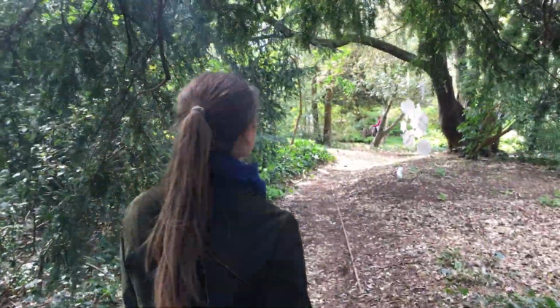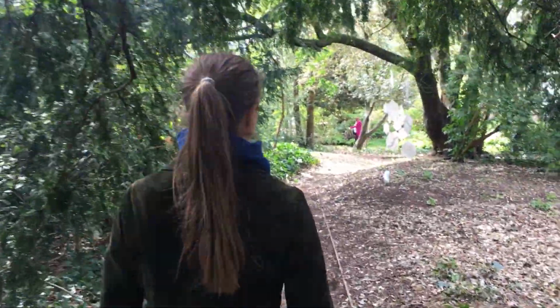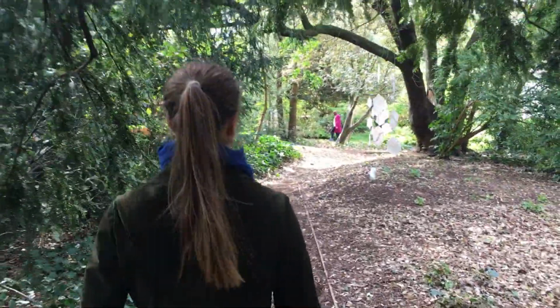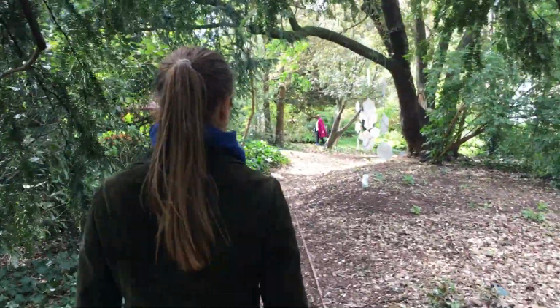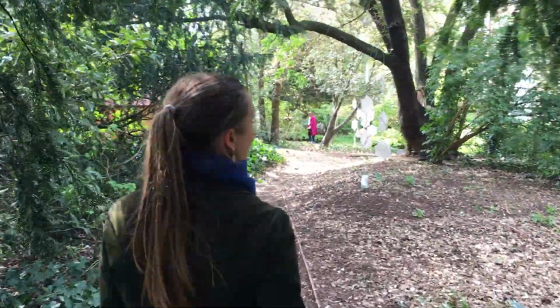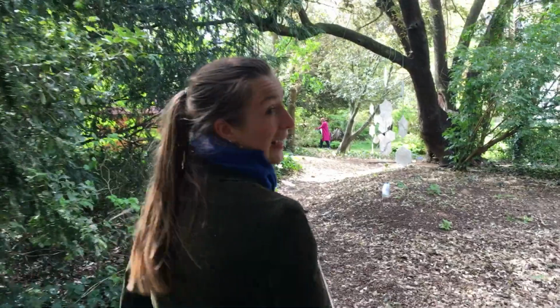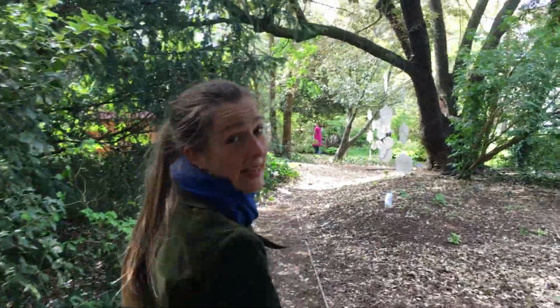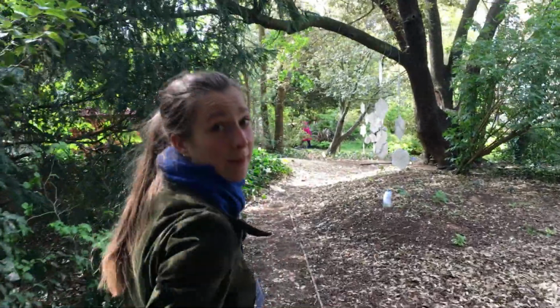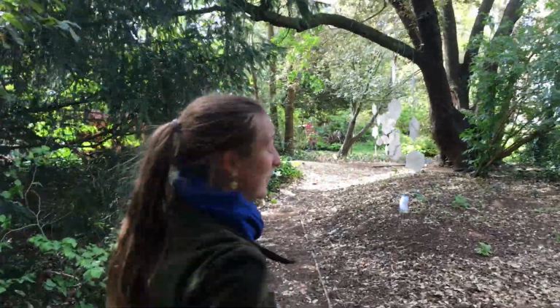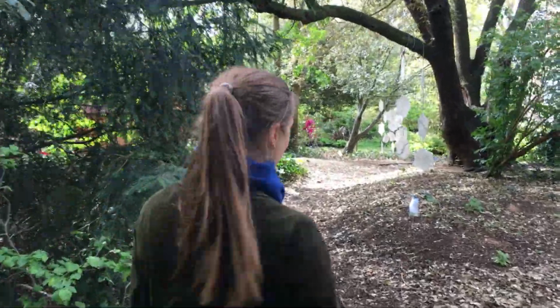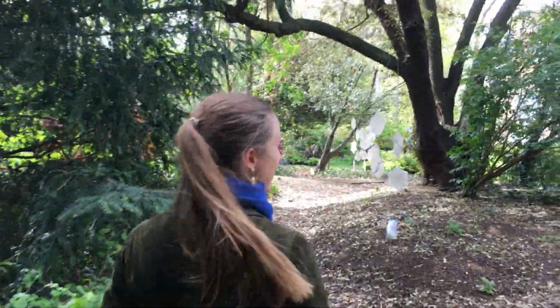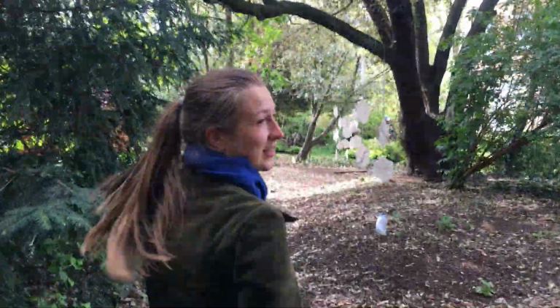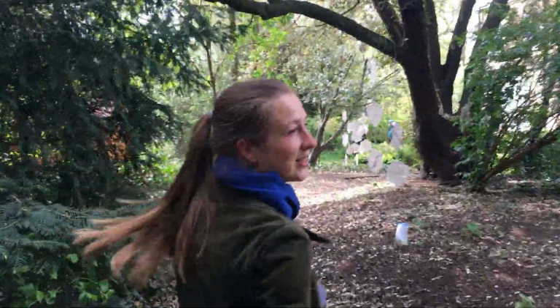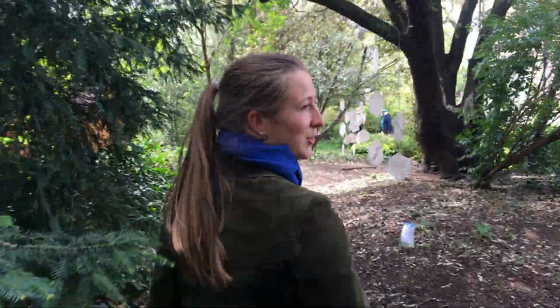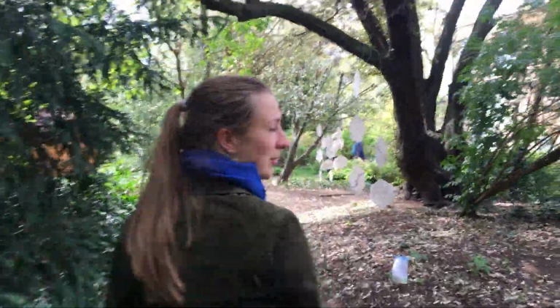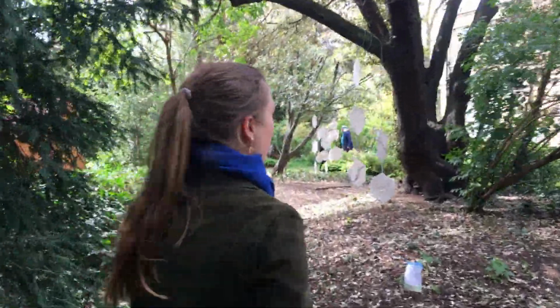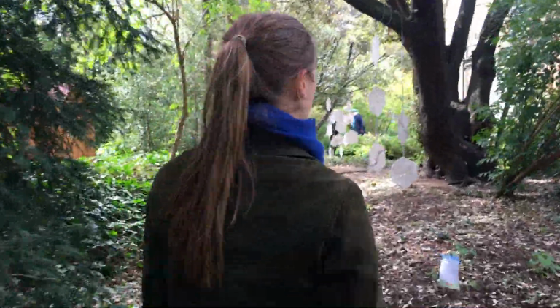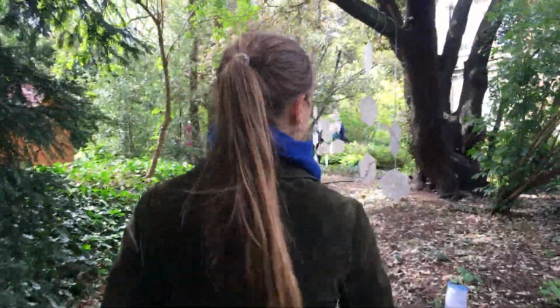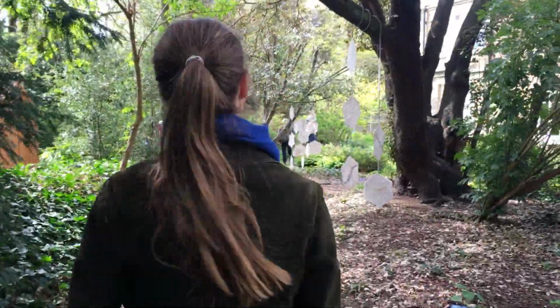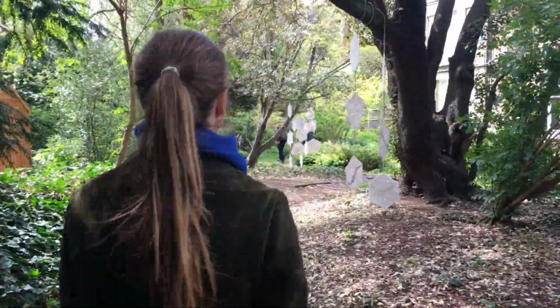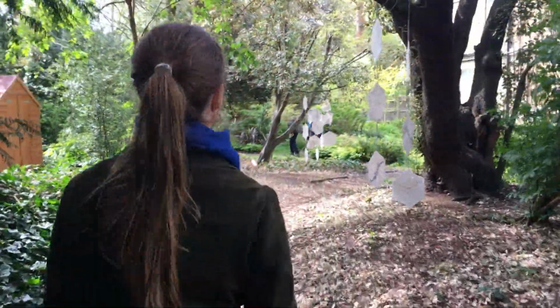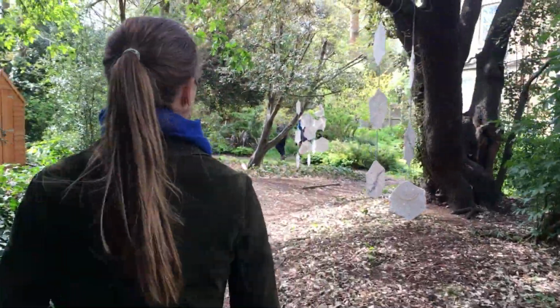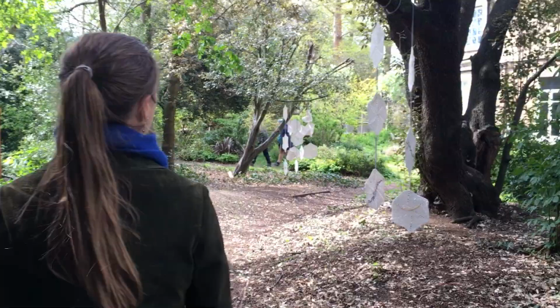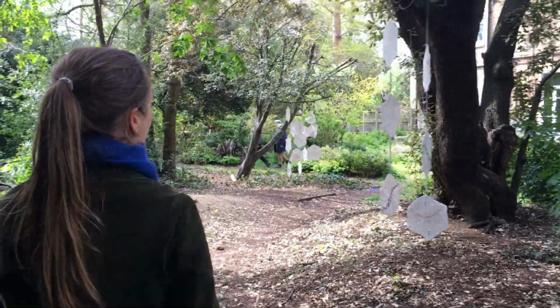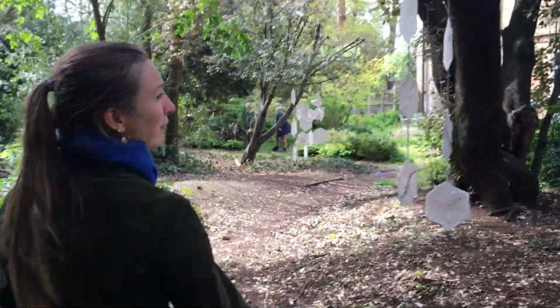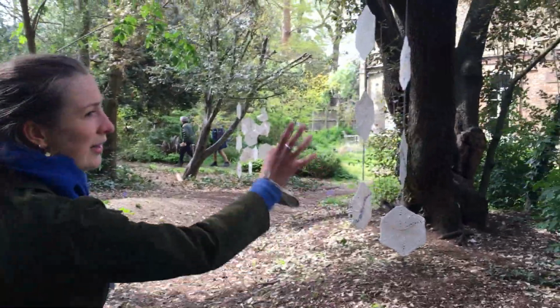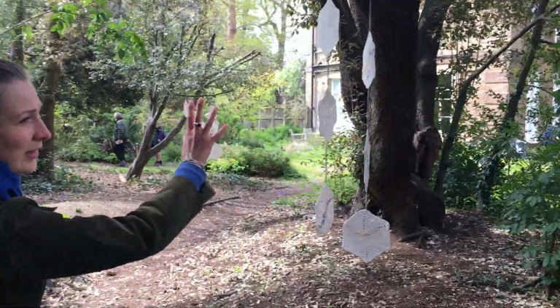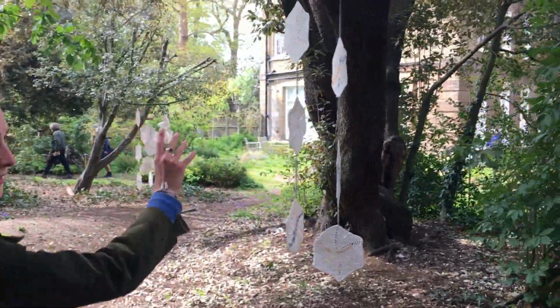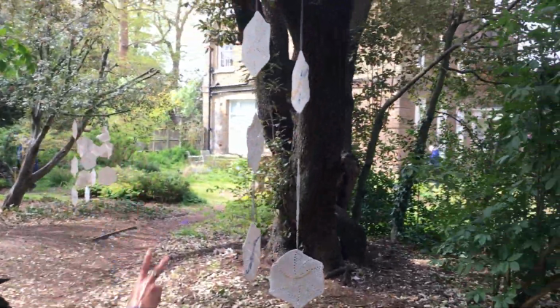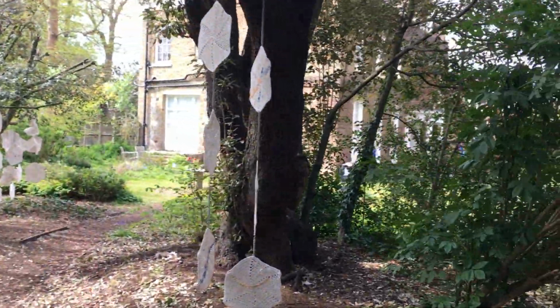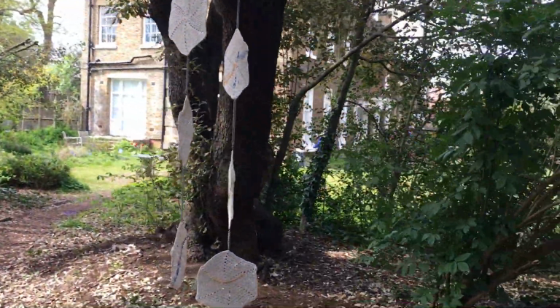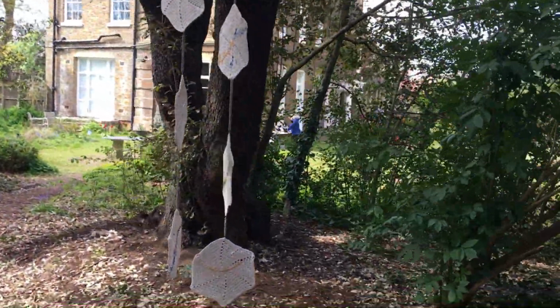Here Isabel Finlay's piece is continued — 'Through the Window' — very lovely in the dappled sunlight here.